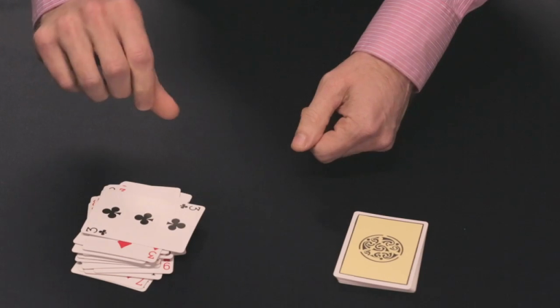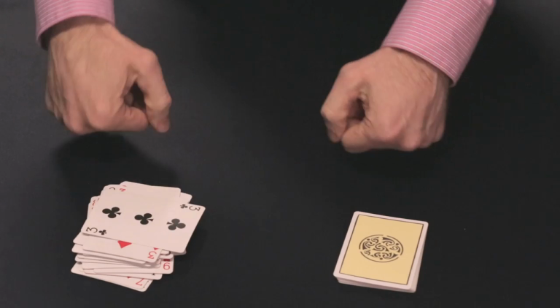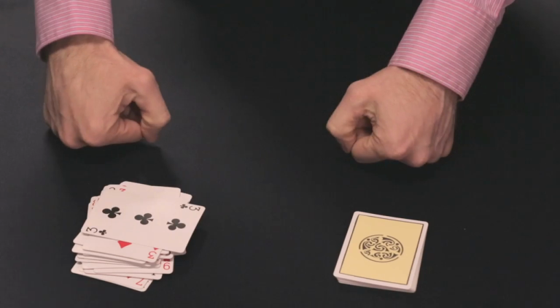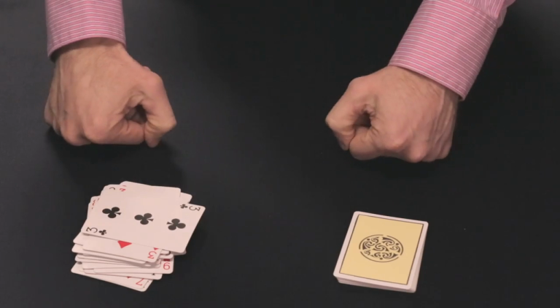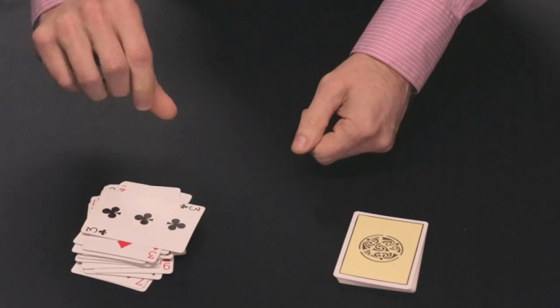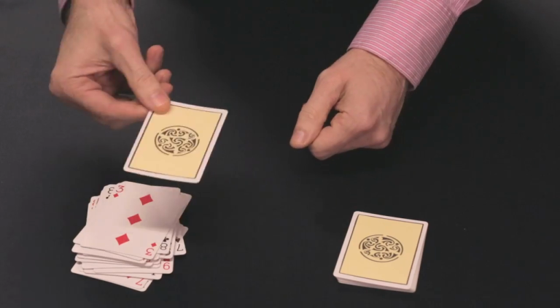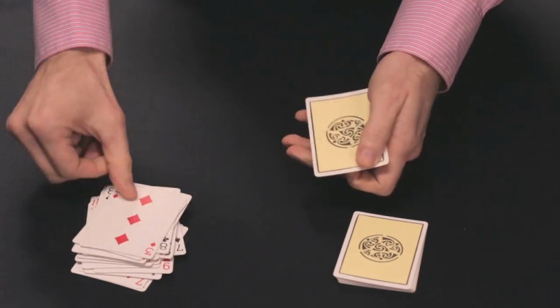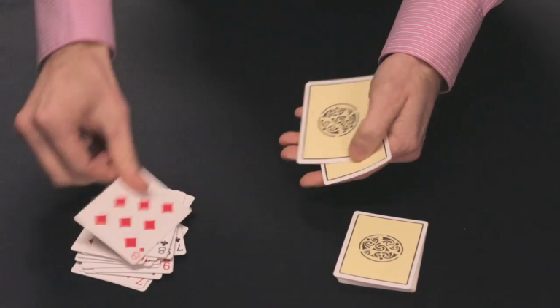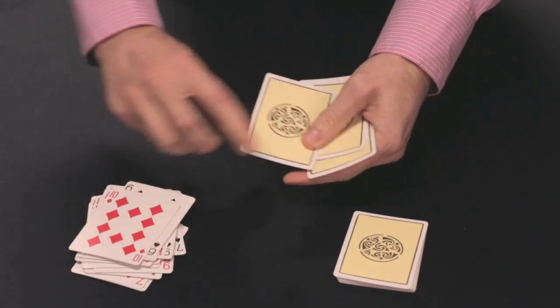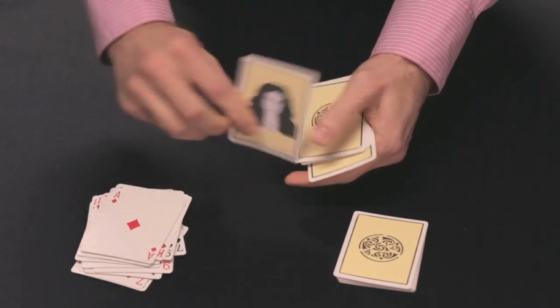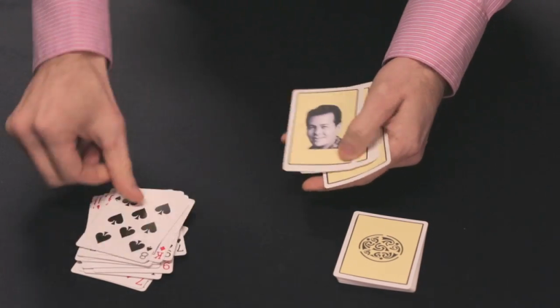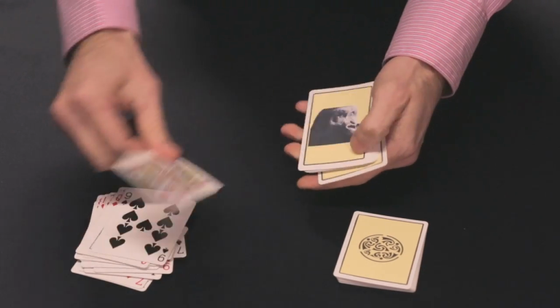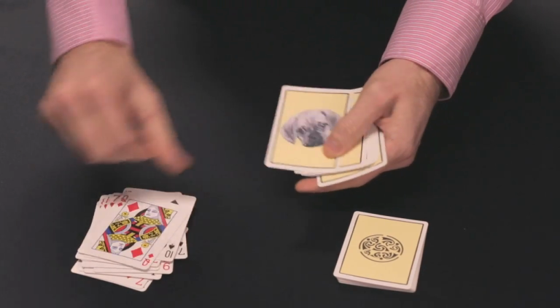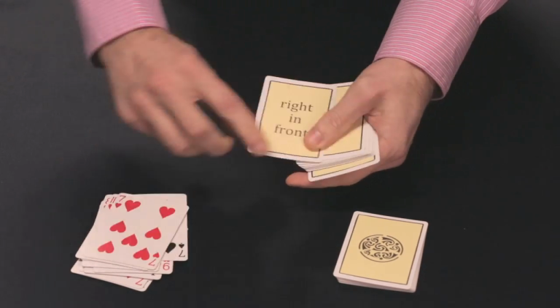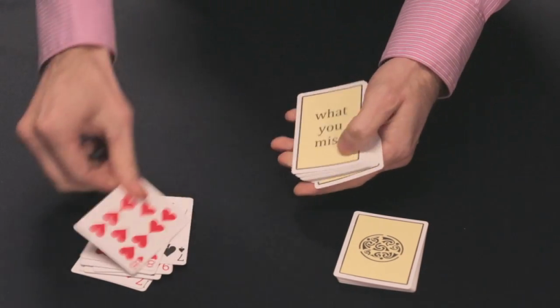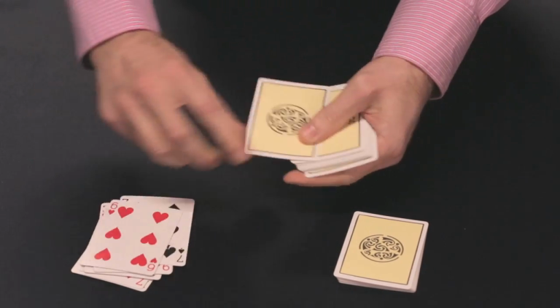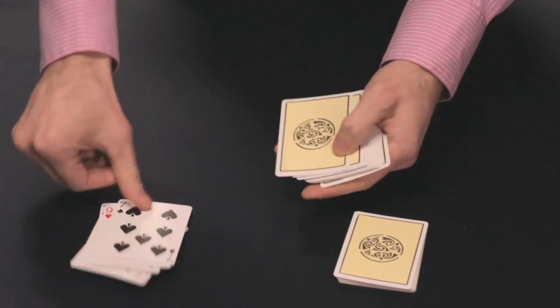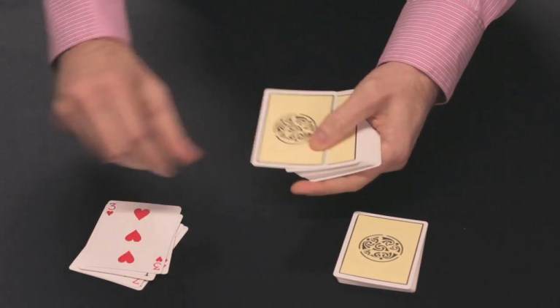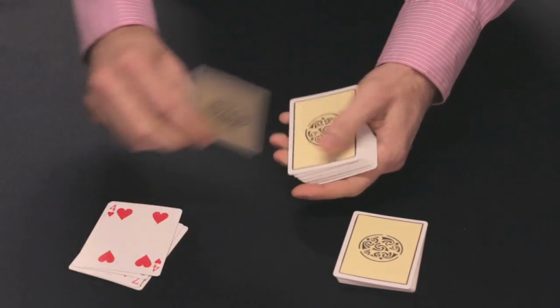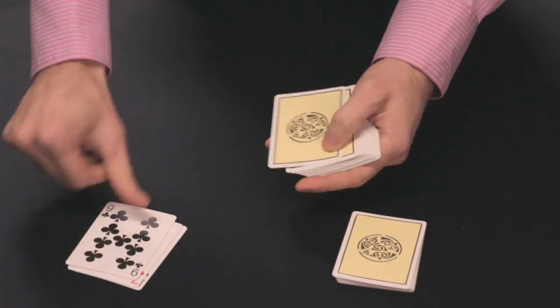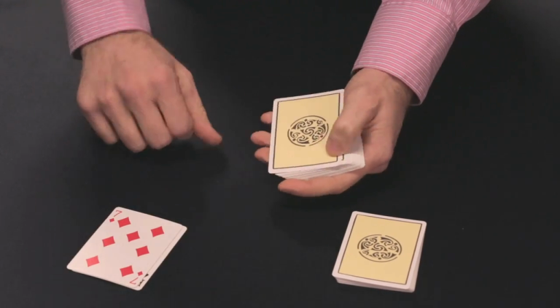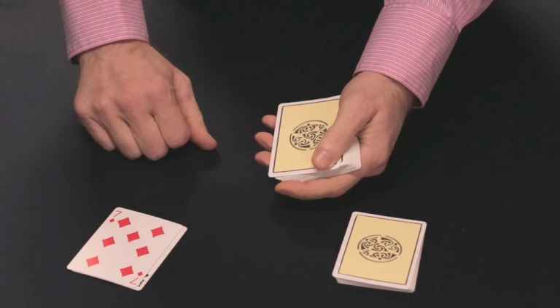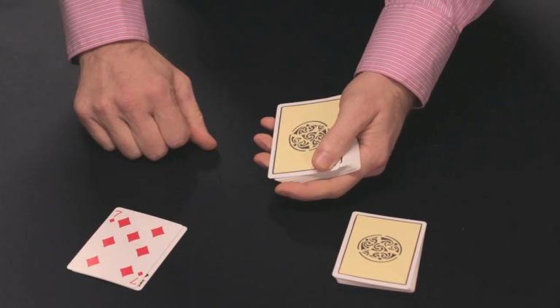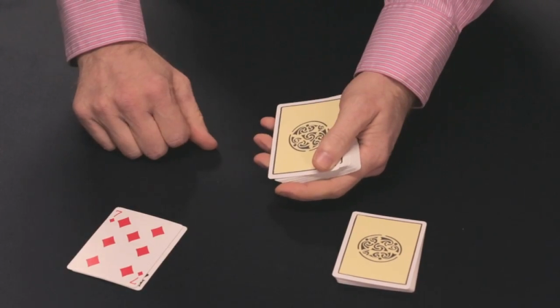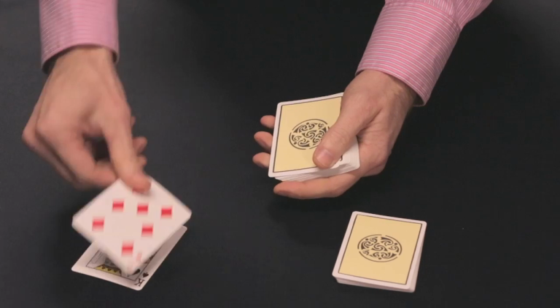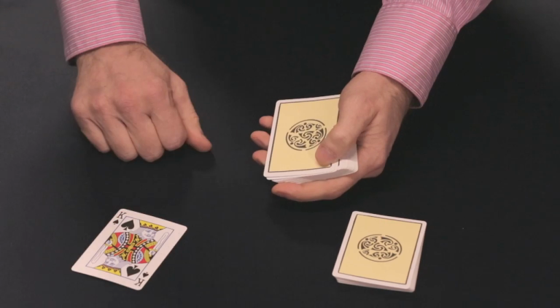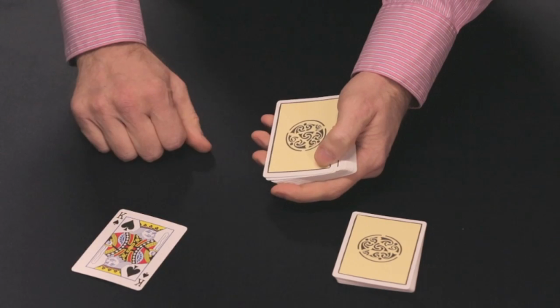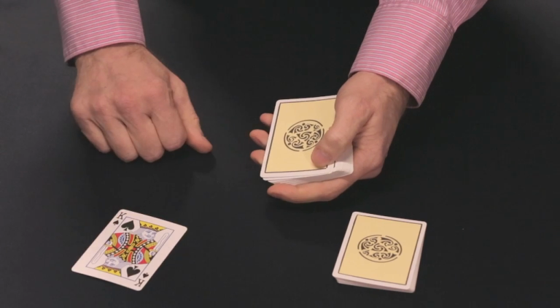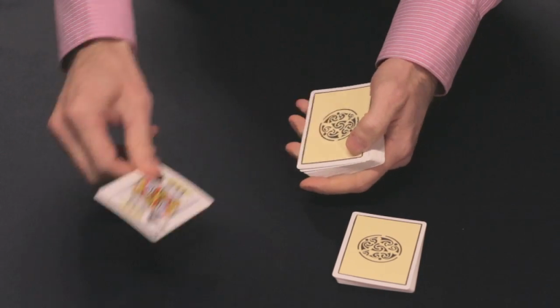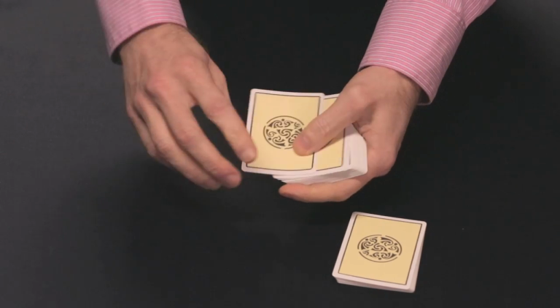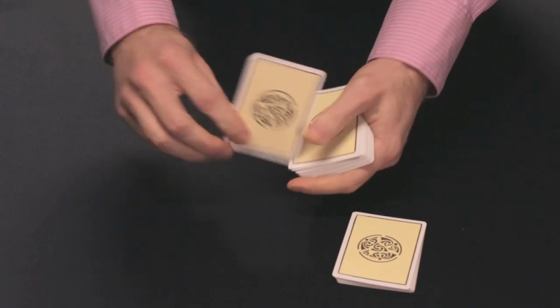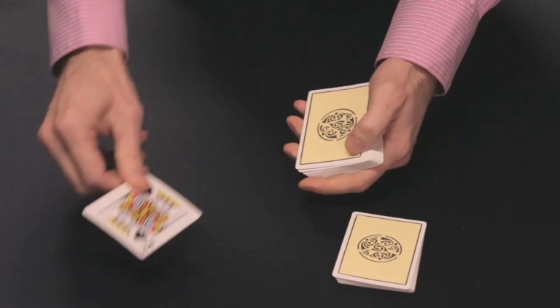Take another look. This time, don't focus on counting the red cards. Keep your eyes wide open.